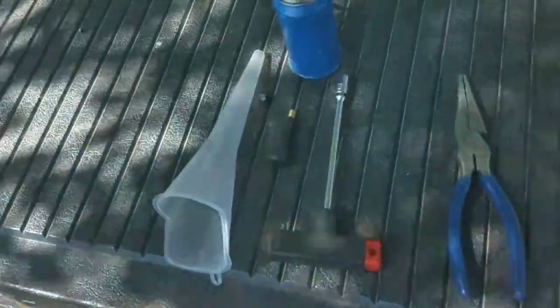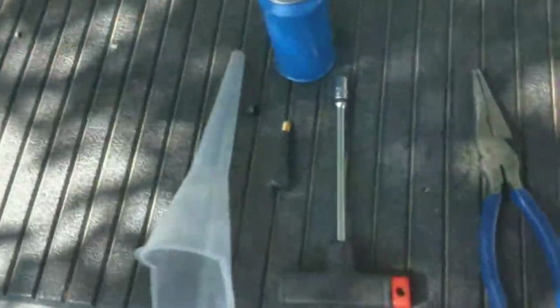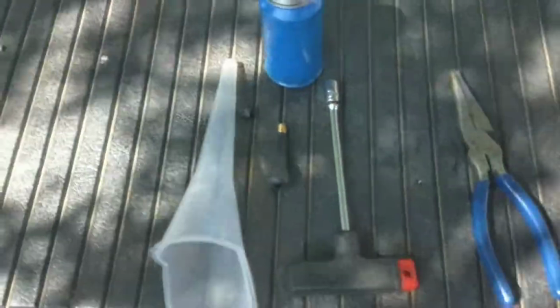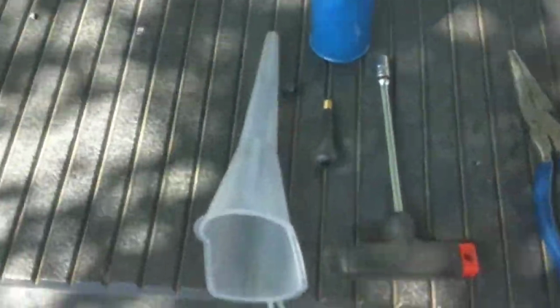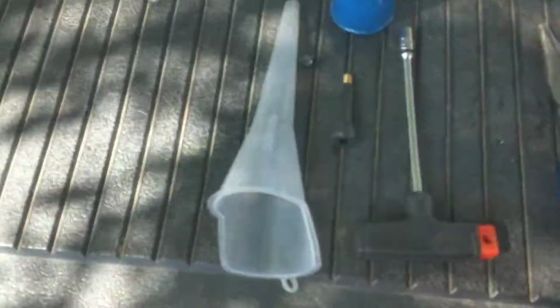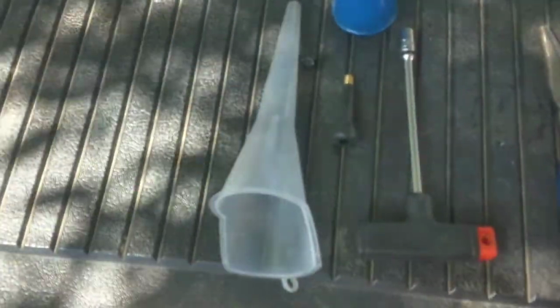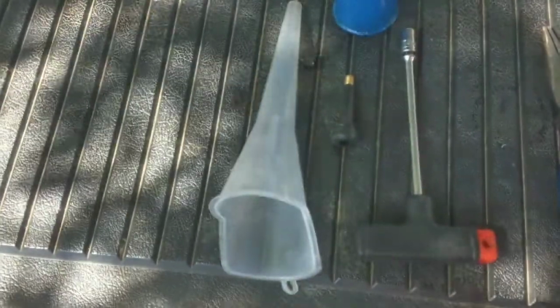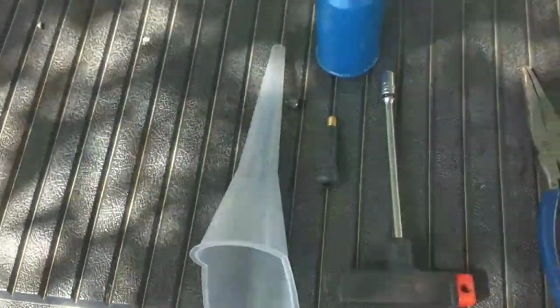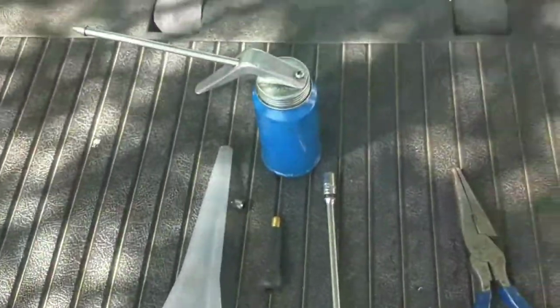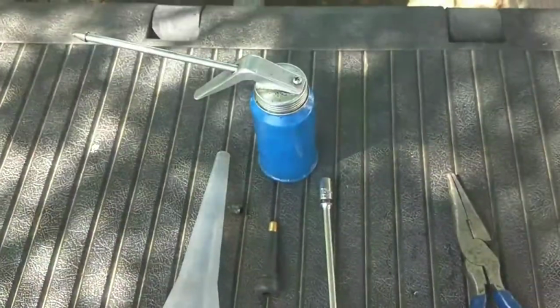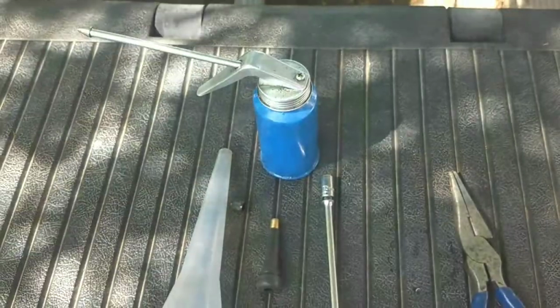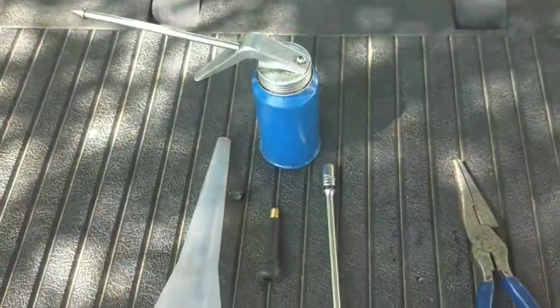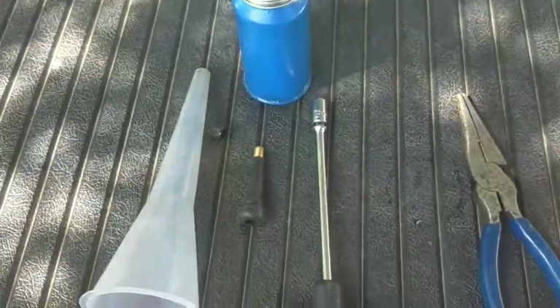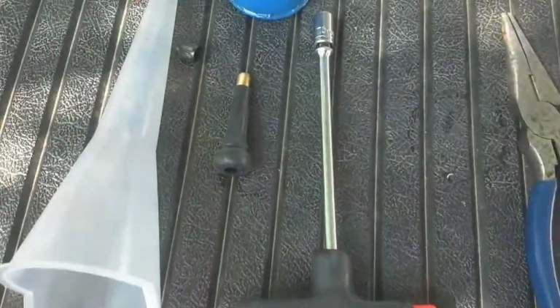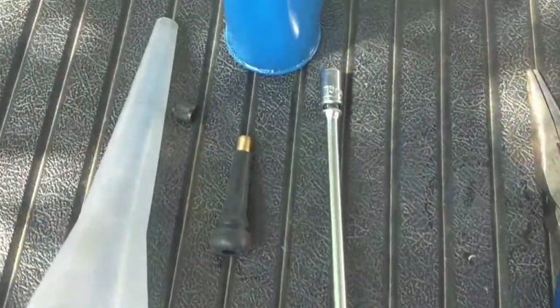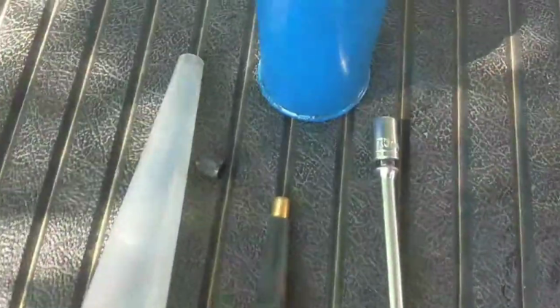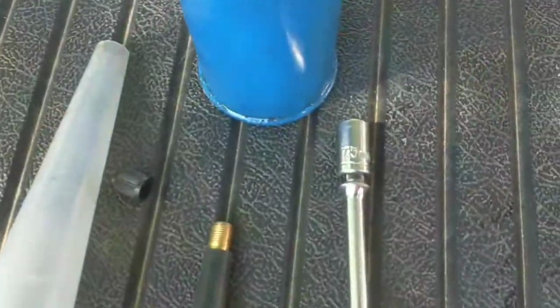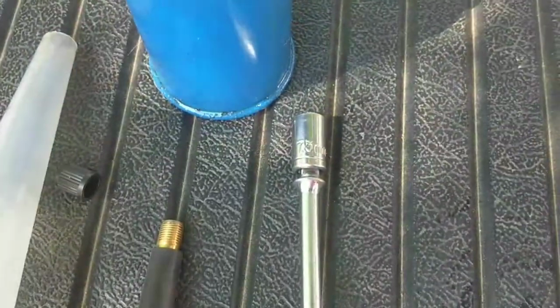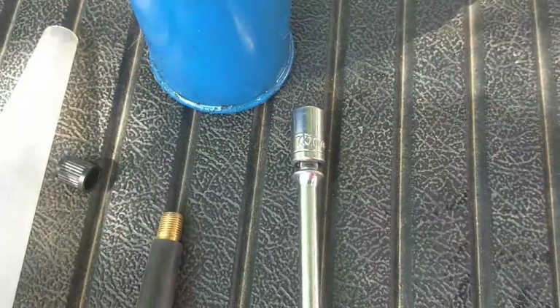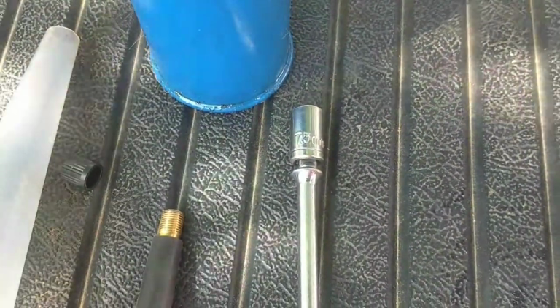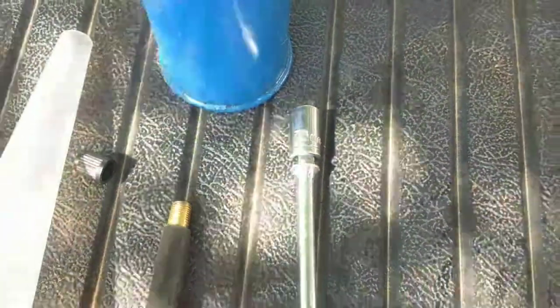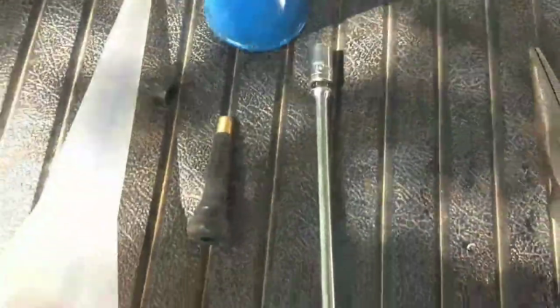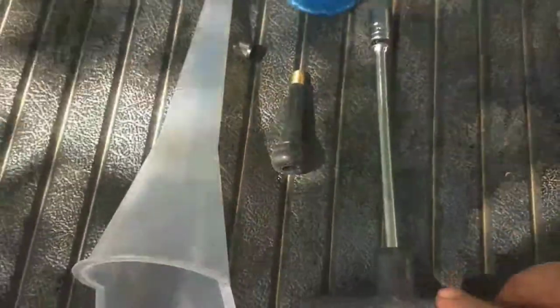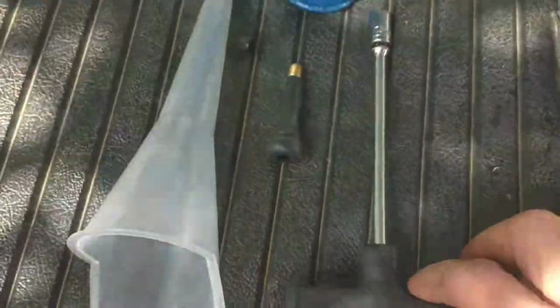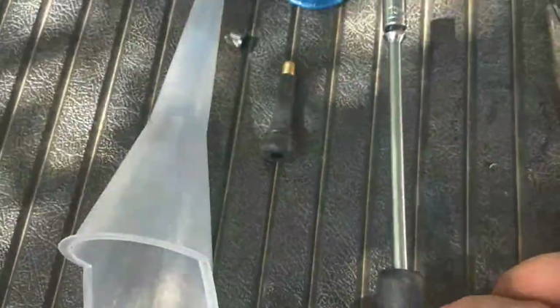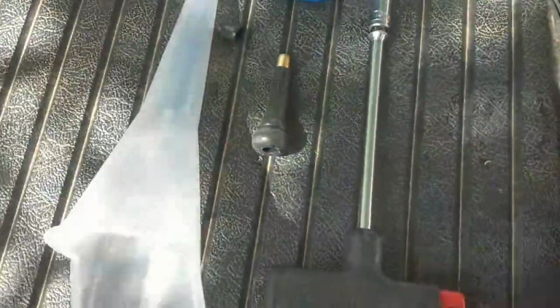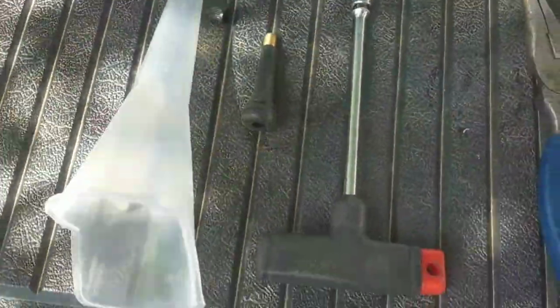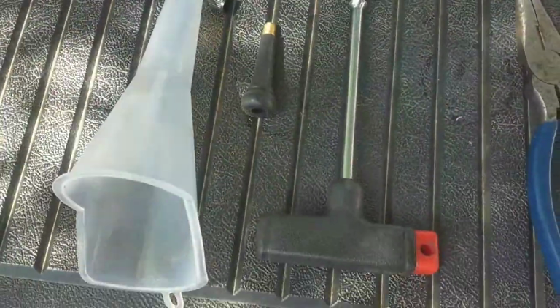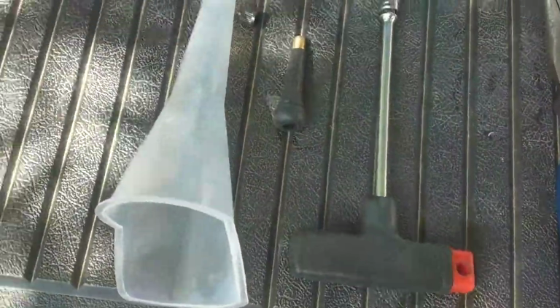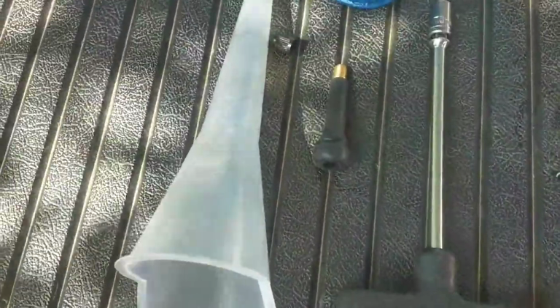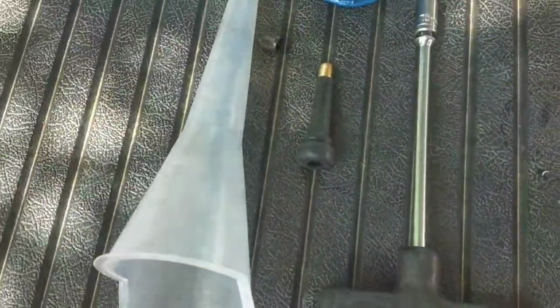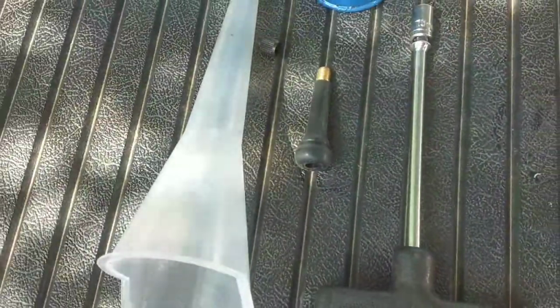I found this plastic funnel. I got some oil, a seven and a half millimeter quarter inch drive socket, a T-handle, and then the new valve stem.